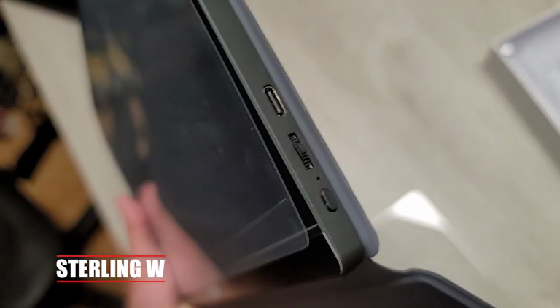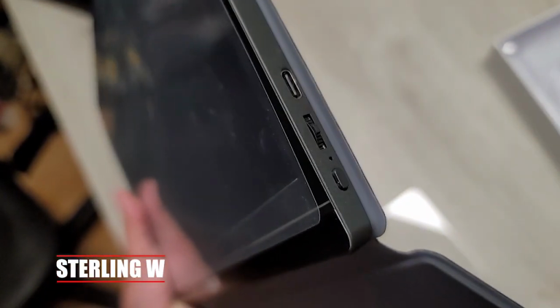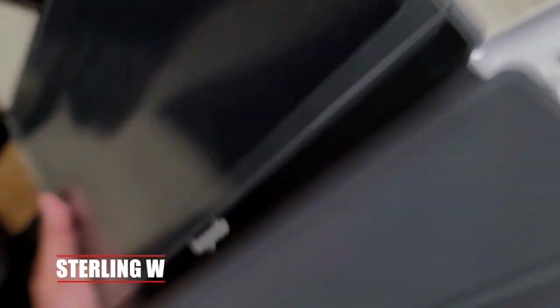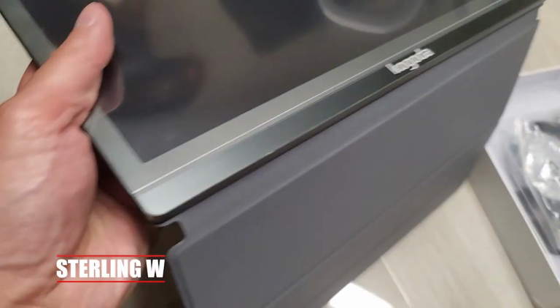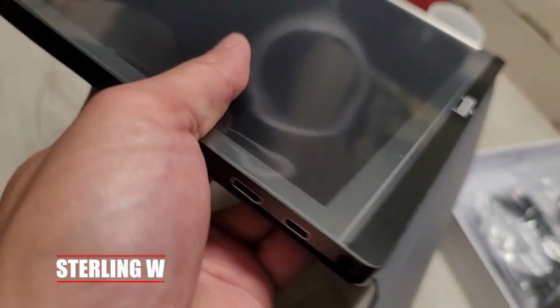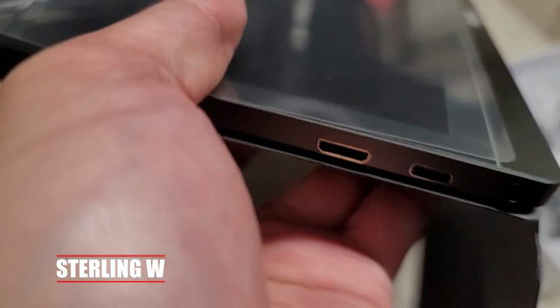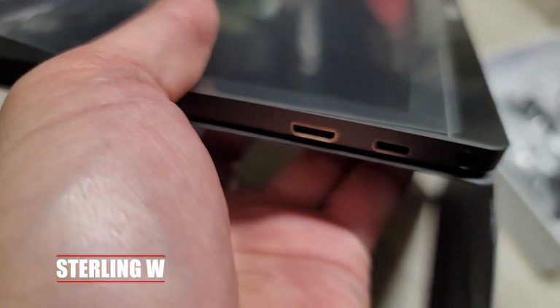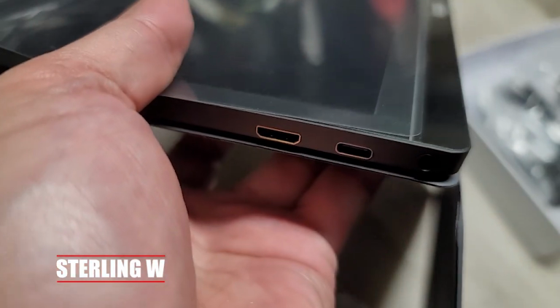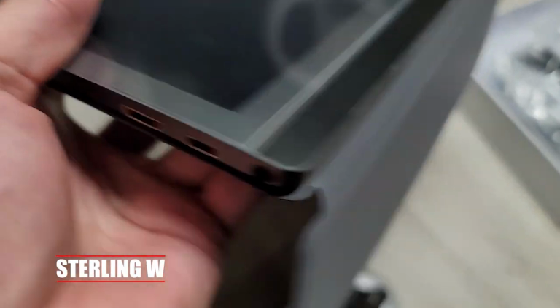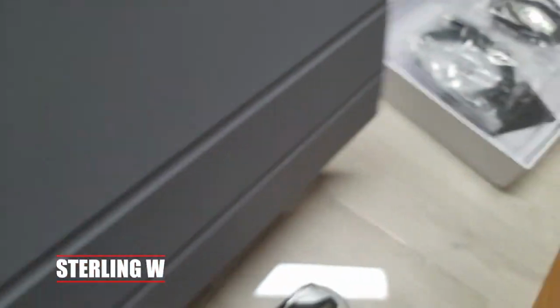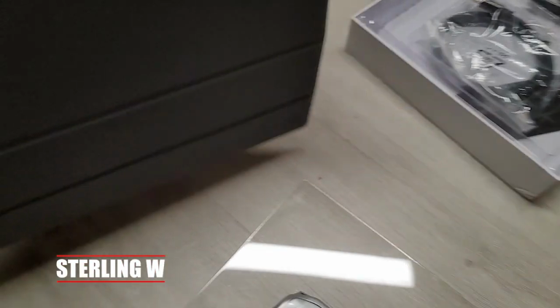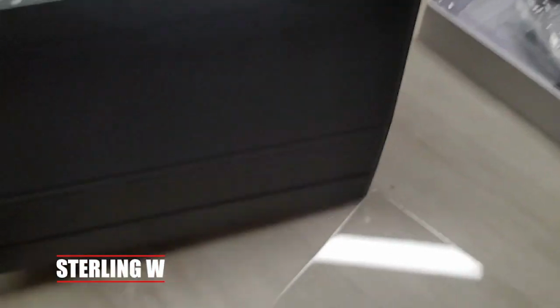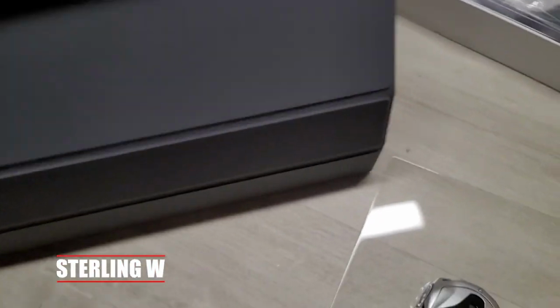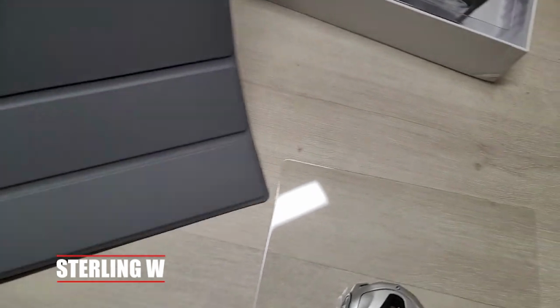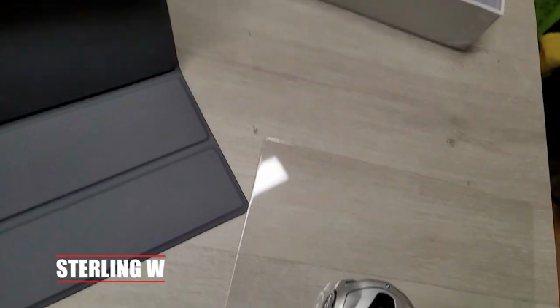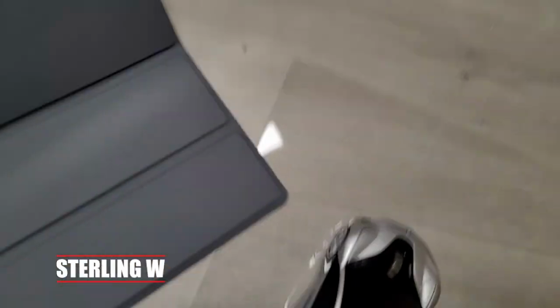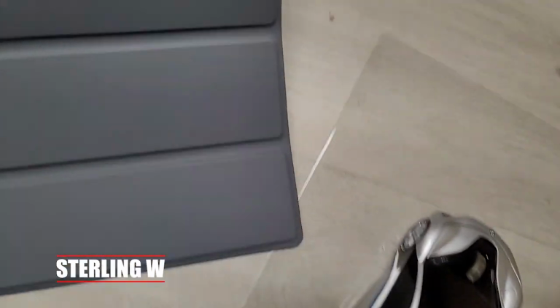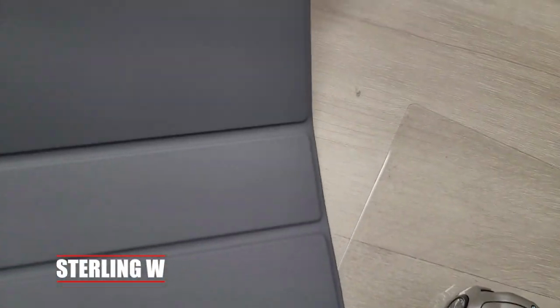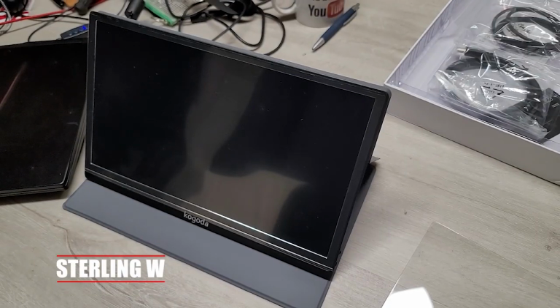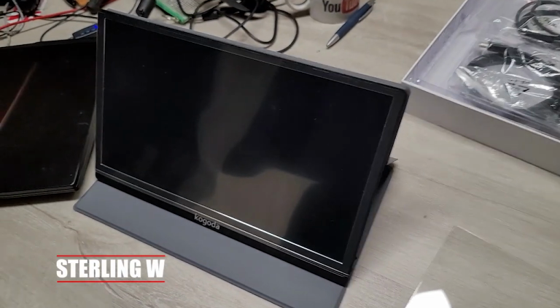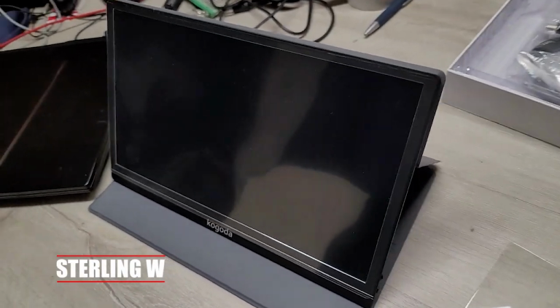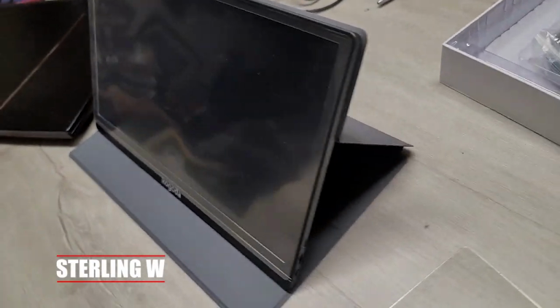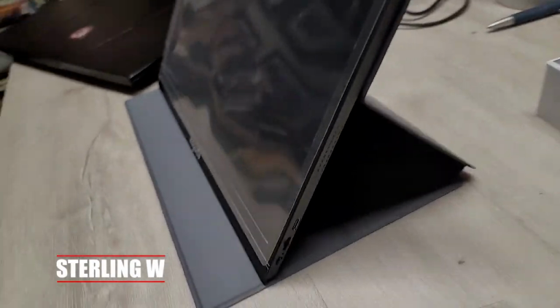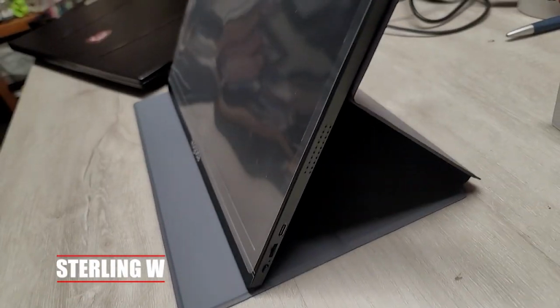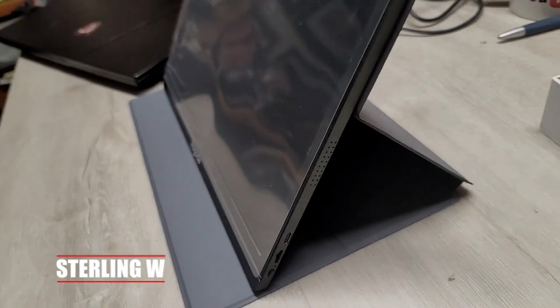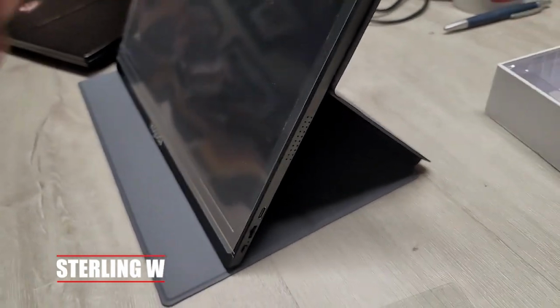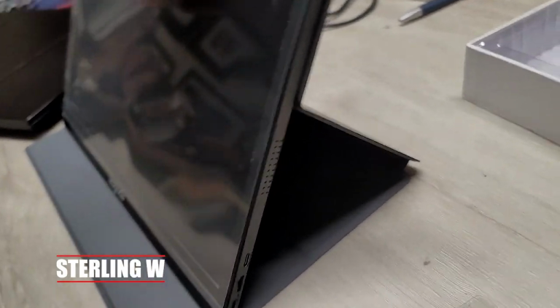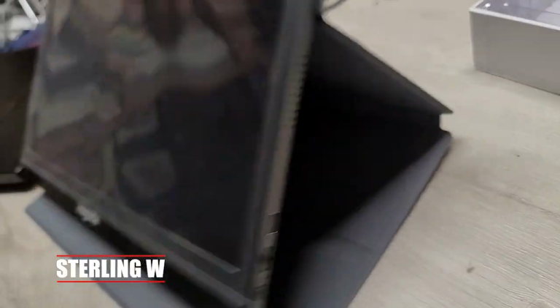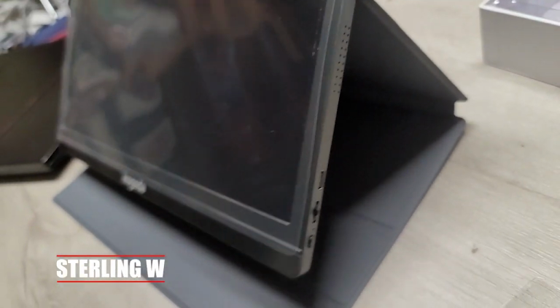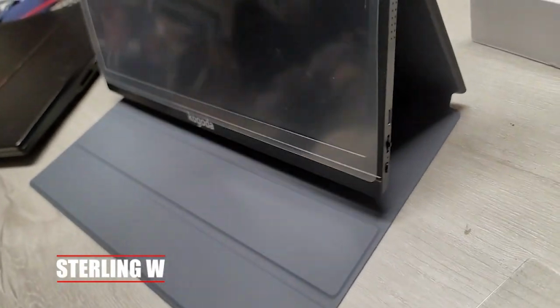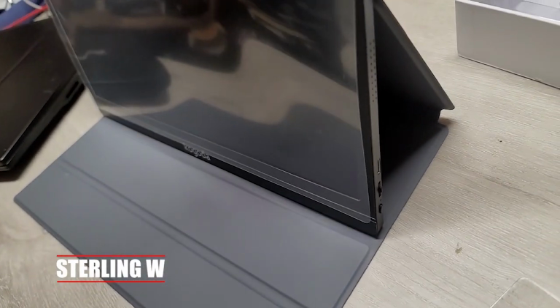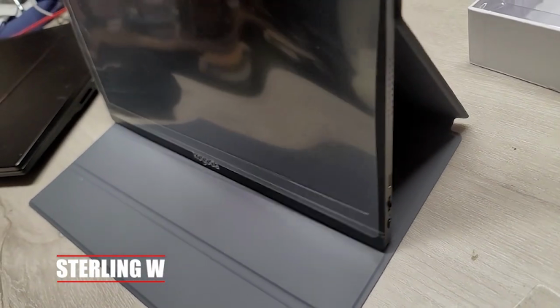Of course, you could totally just use a tablet instead, but tablets don't have inputs like this thing does. So I really want to just use my cell phone to have the content as well as play movies, or maybe even use it as my laptop's secondary screen and work in my car.